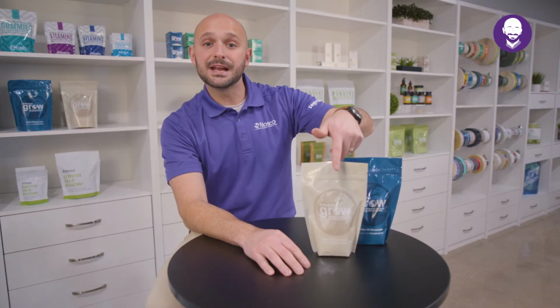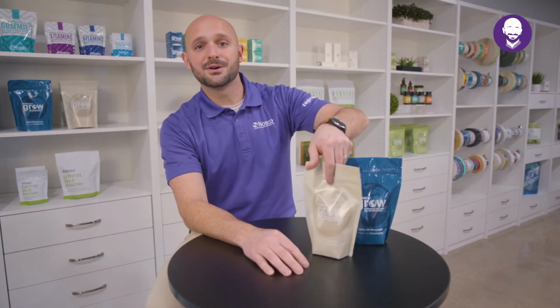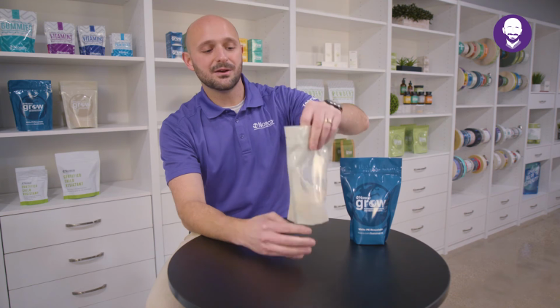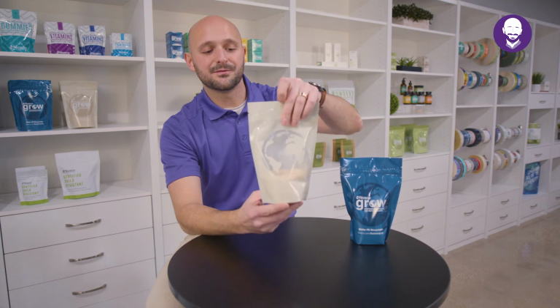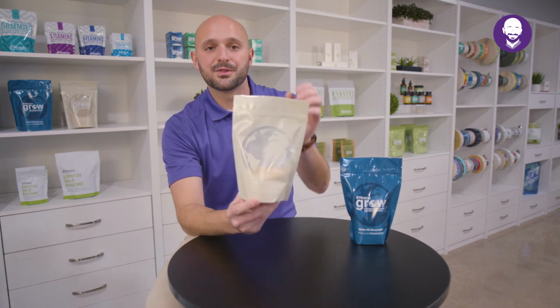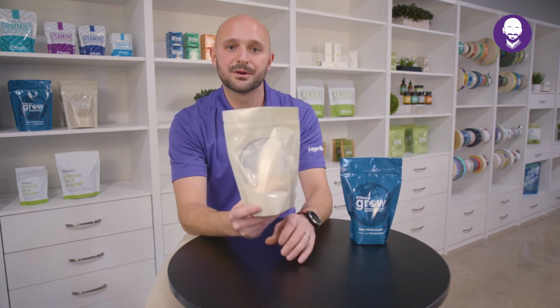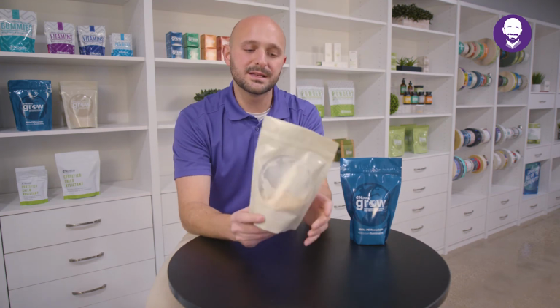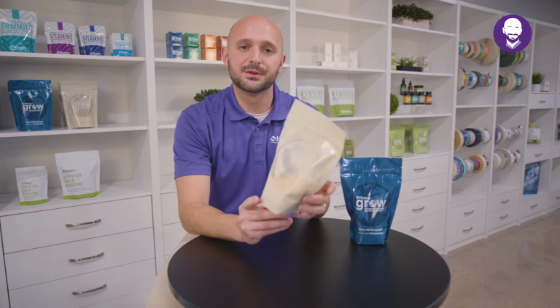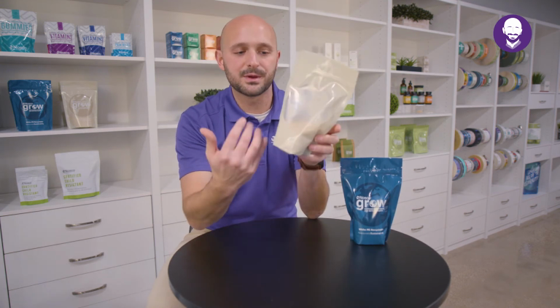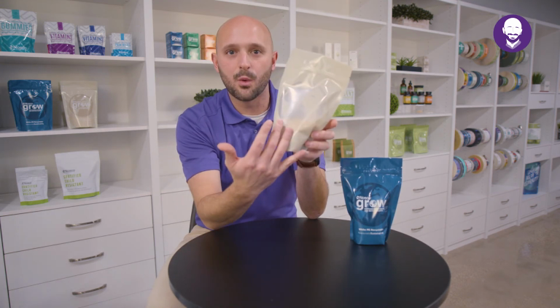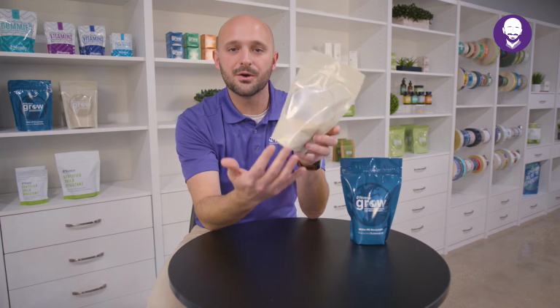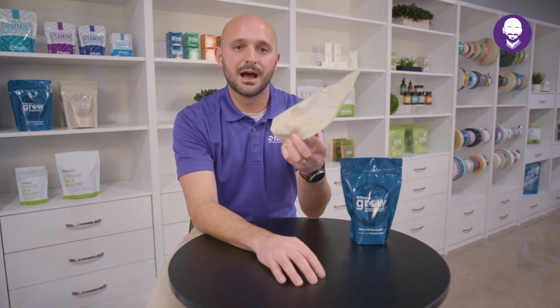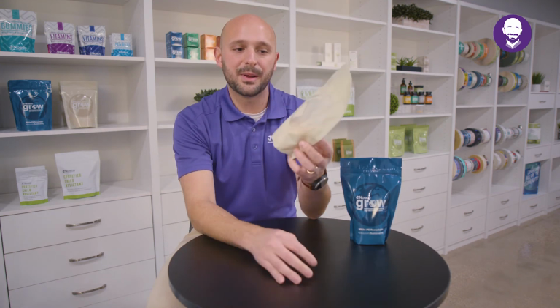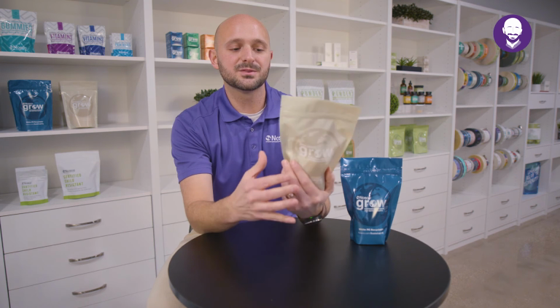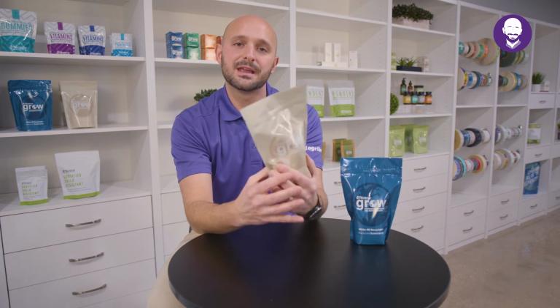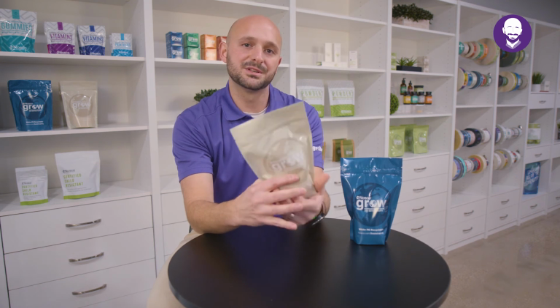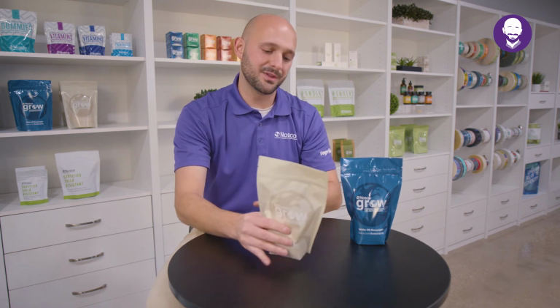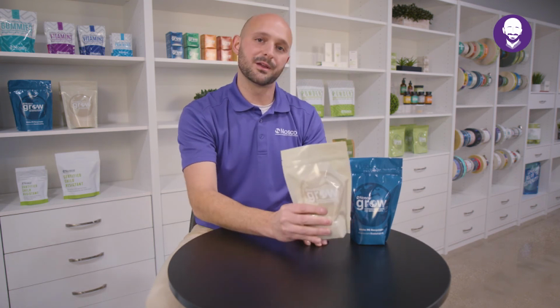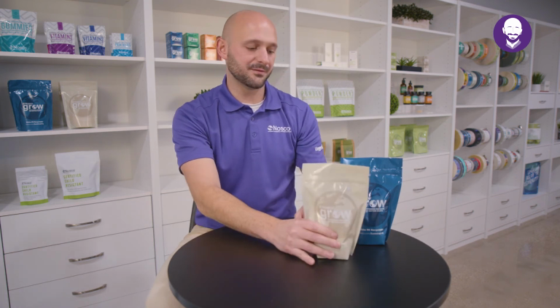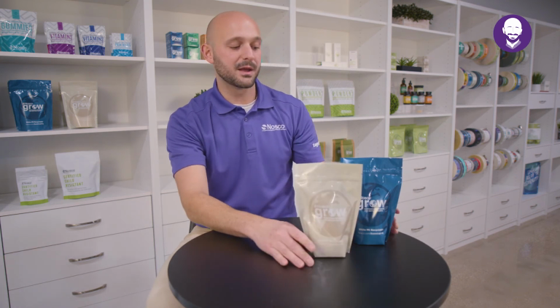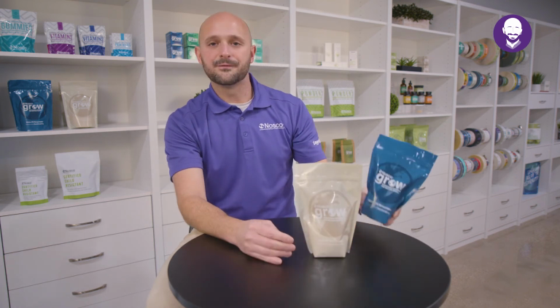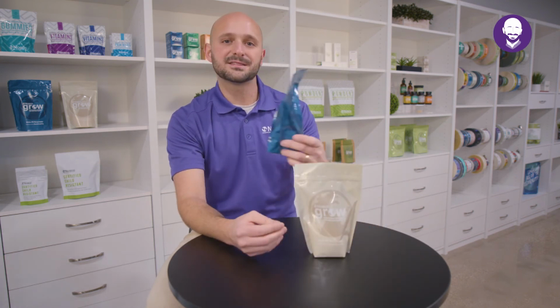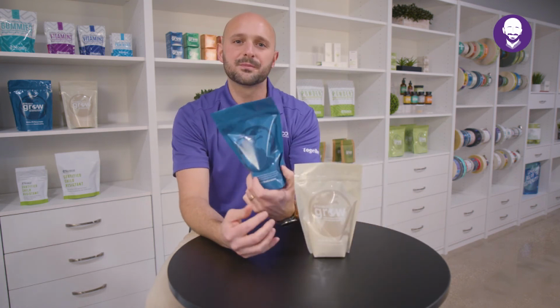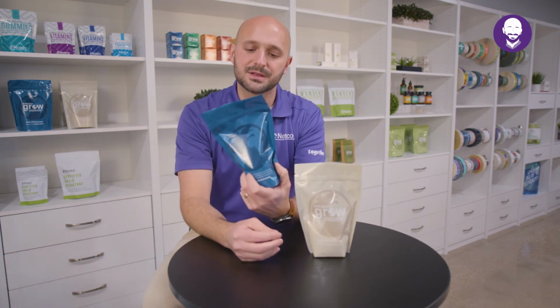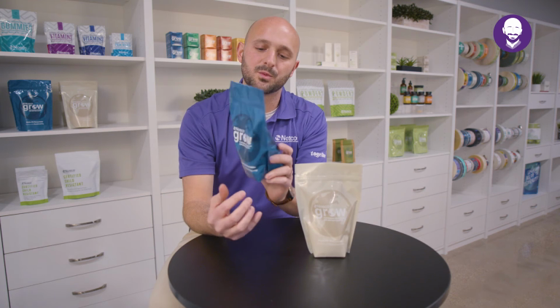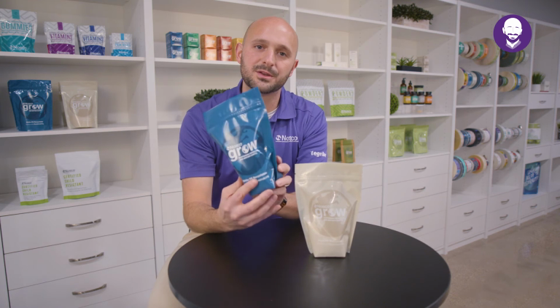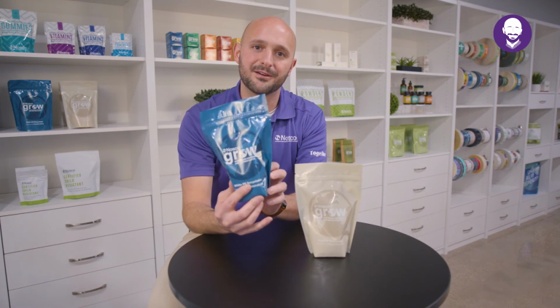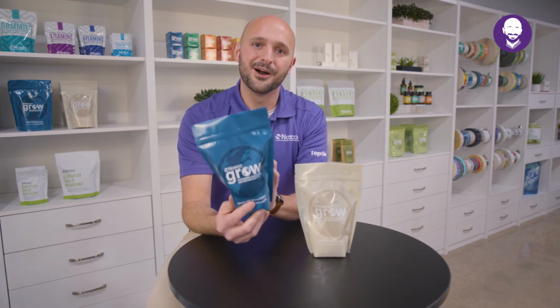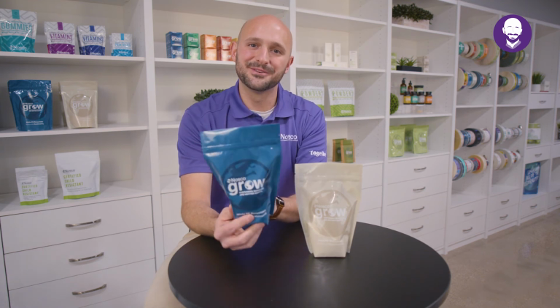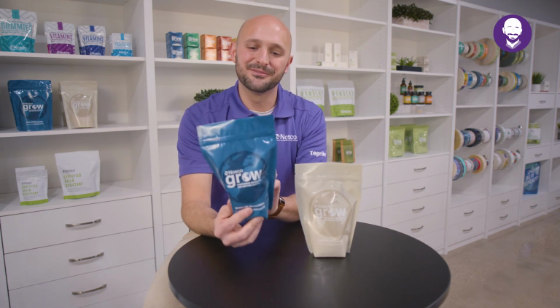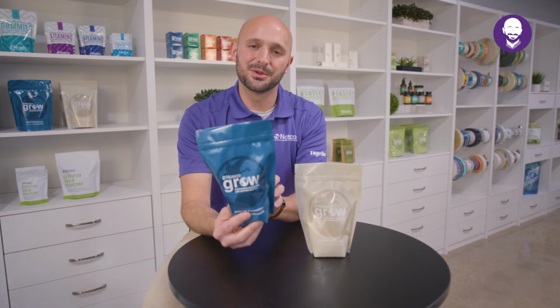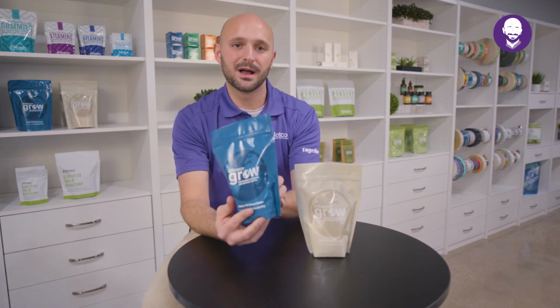It's exciting for us now to offer both a clear and a white film. If you need to create a window on your package, we have the option to do that with the clear film. Then if opacity is something that you're concerned with, we do have a white film available as well.